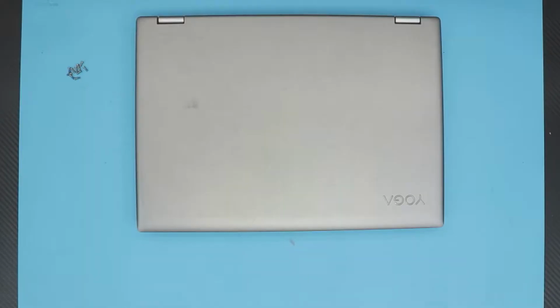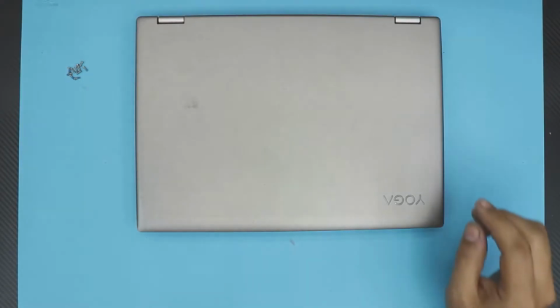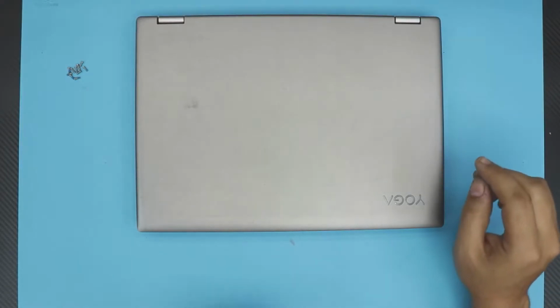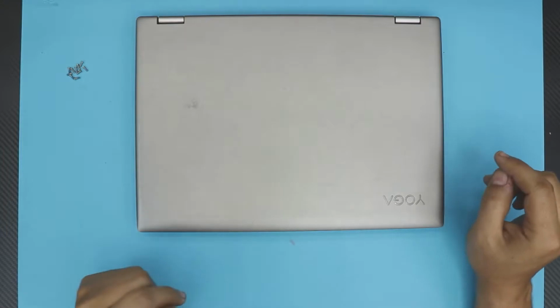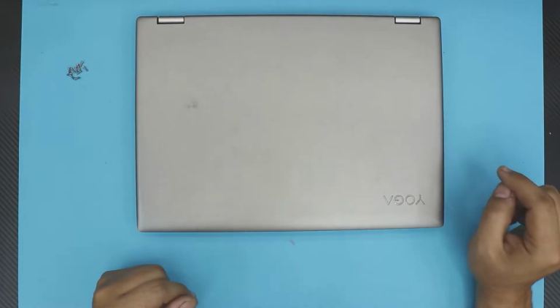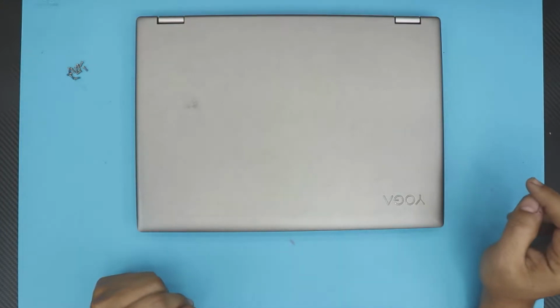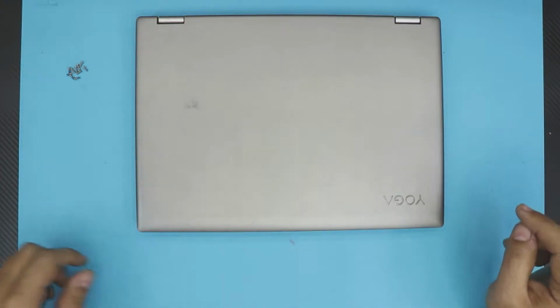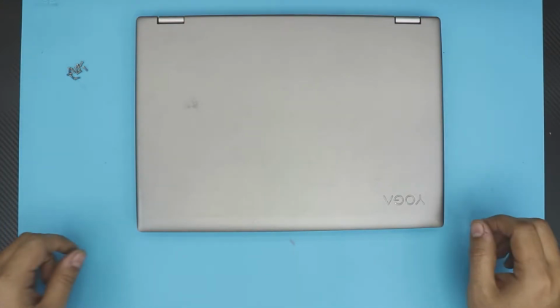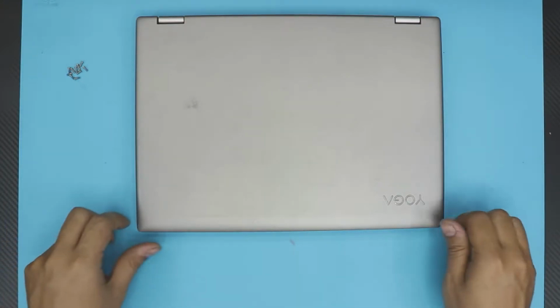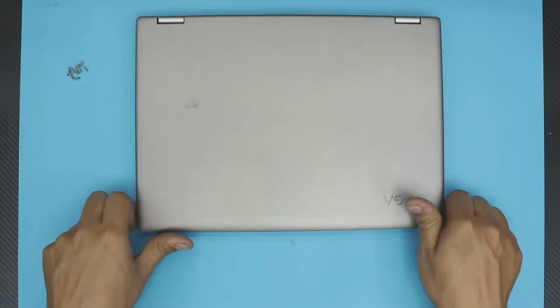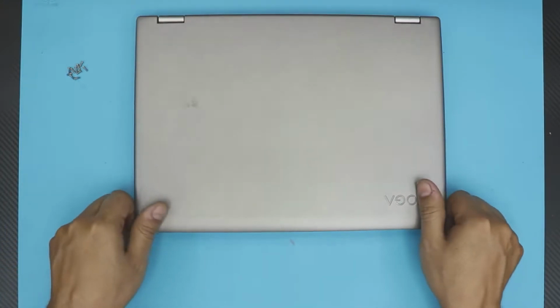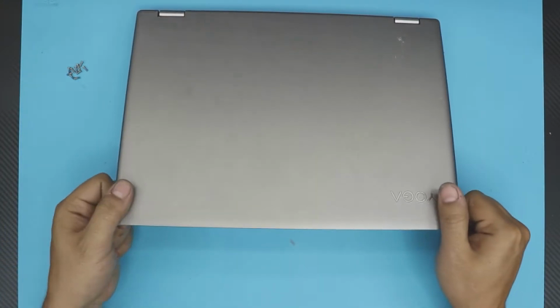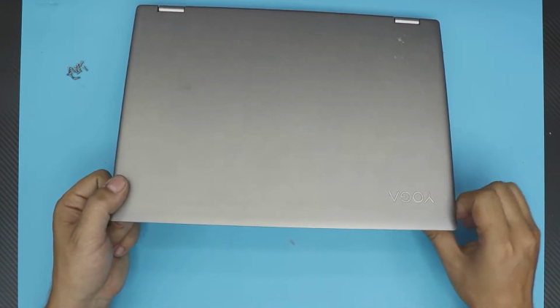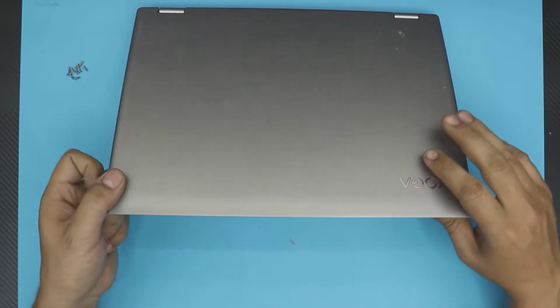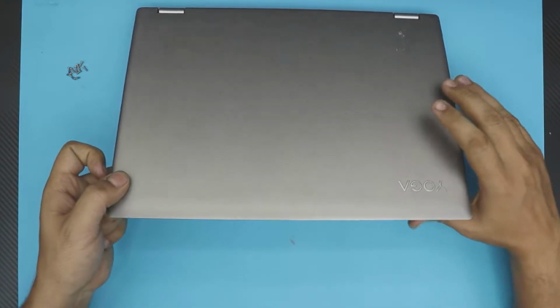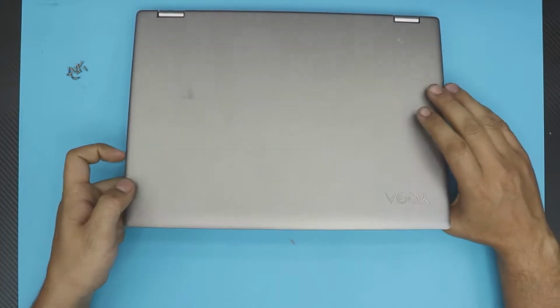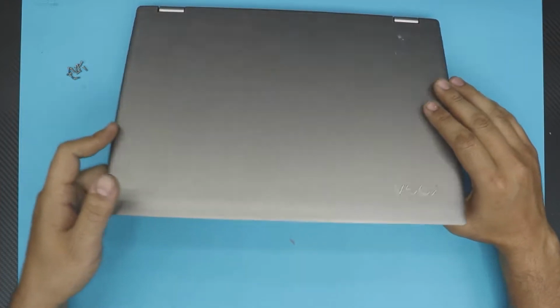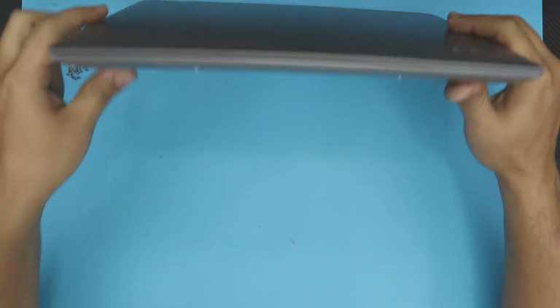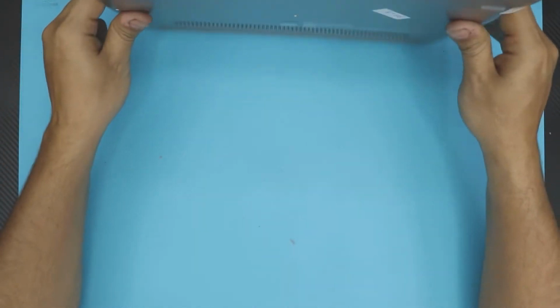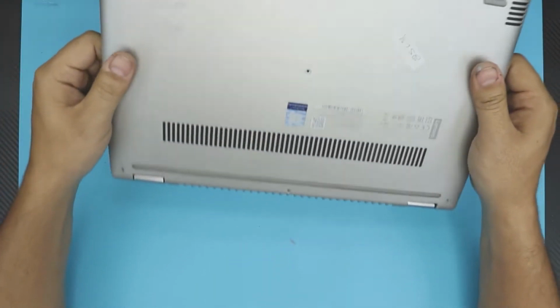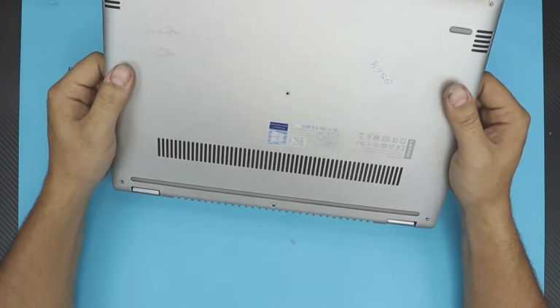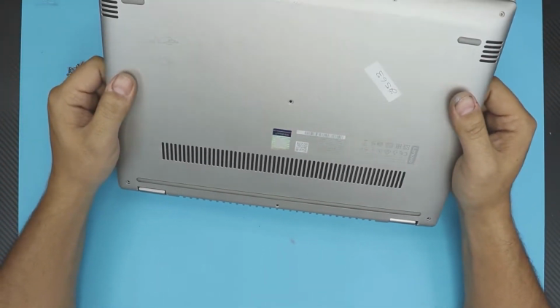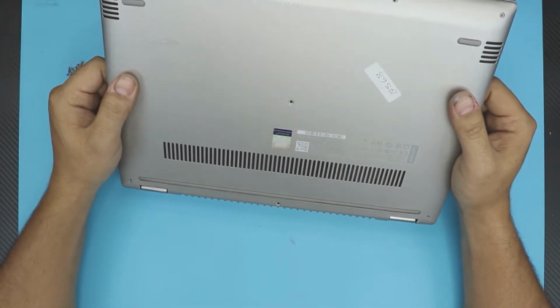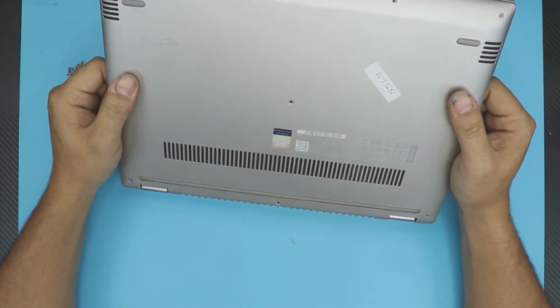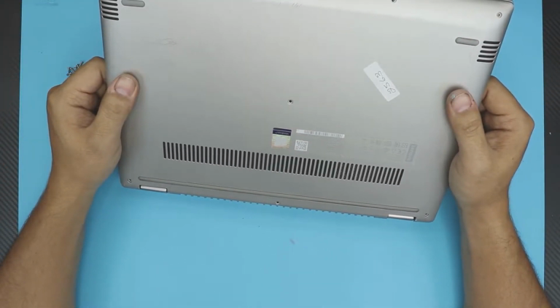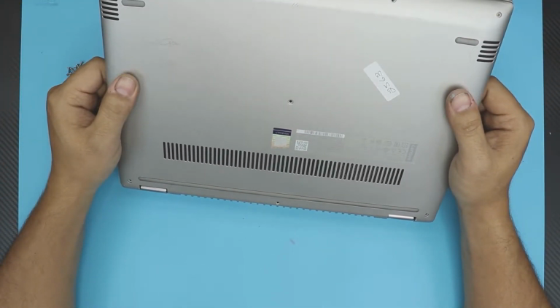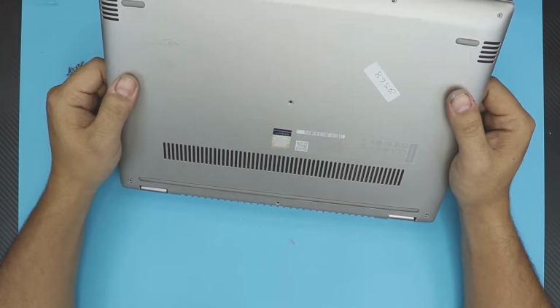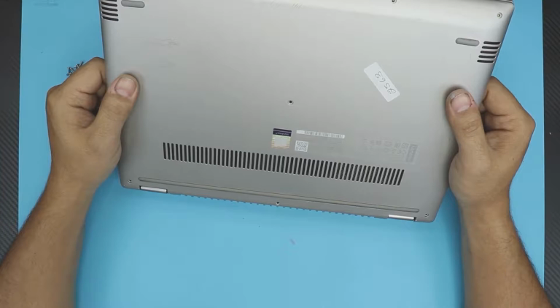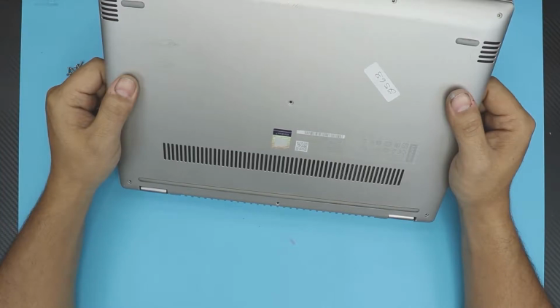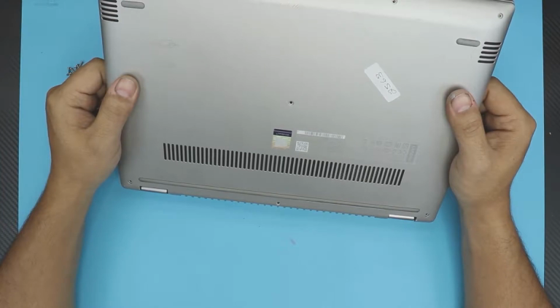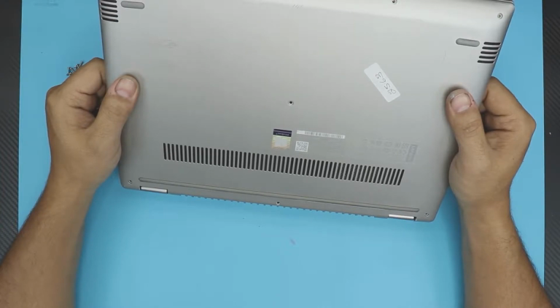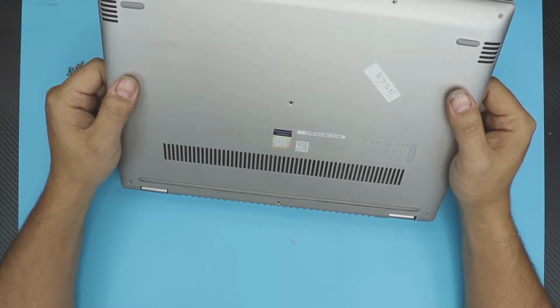Hello everyone, how are you doing today? In this video I'm going to show you guys how to replace or remove your battery for your Lenovo Yoga Book — this one is a Yoga 520-14LKB.